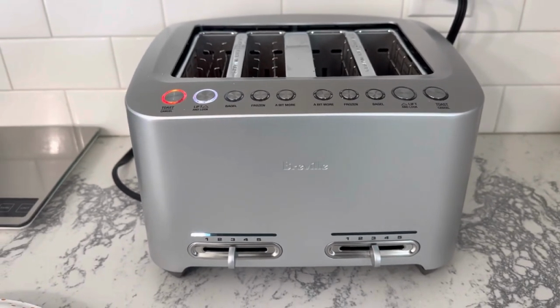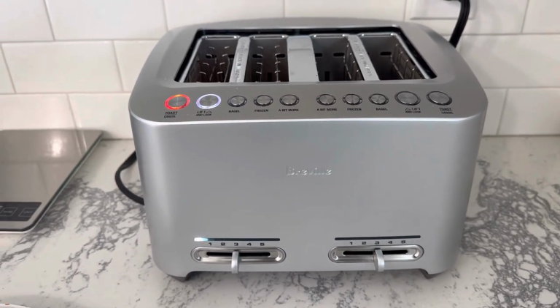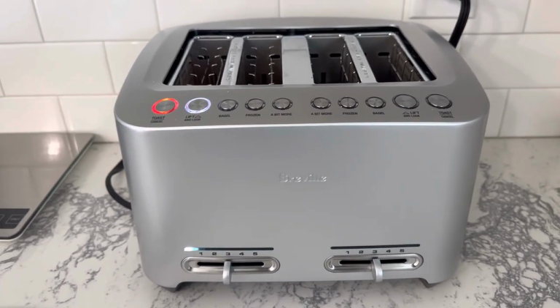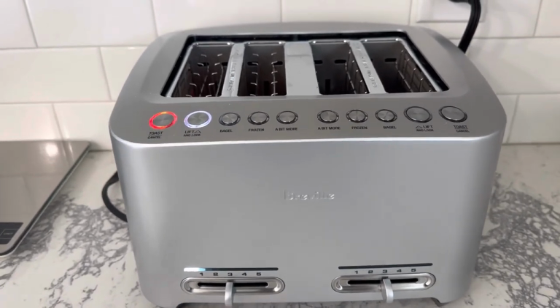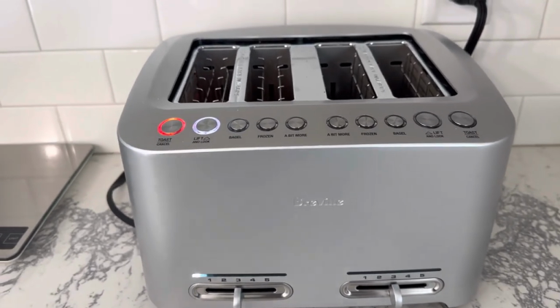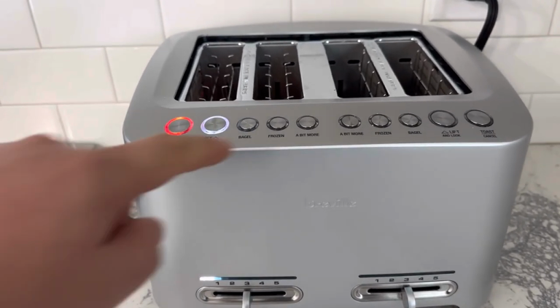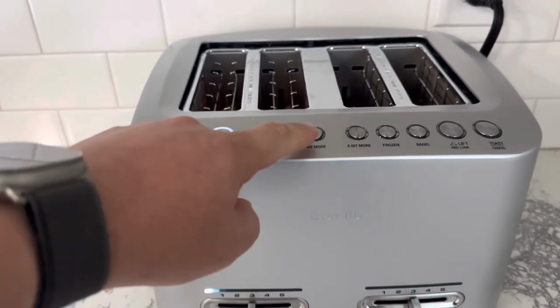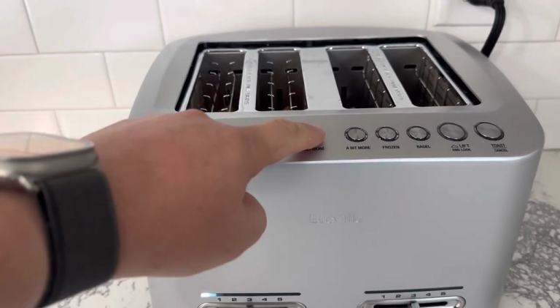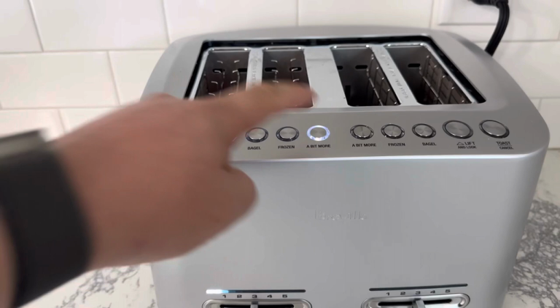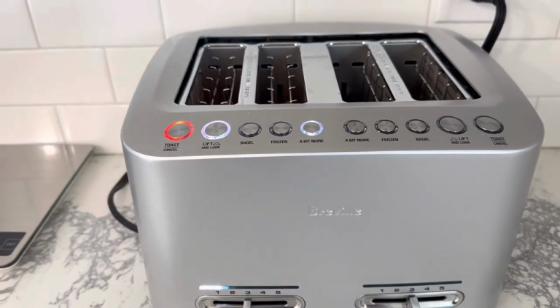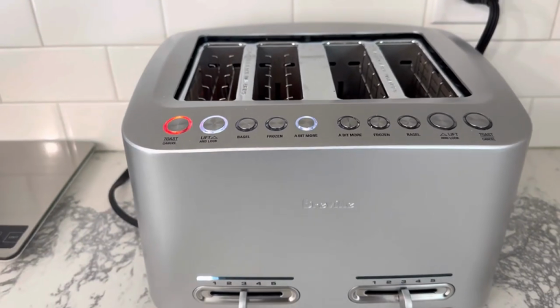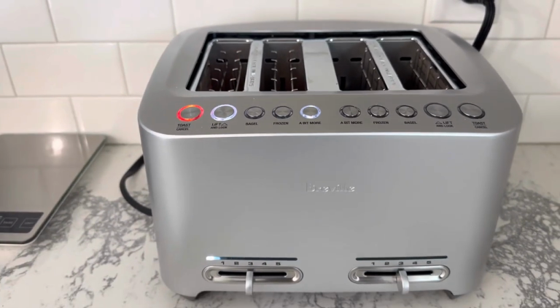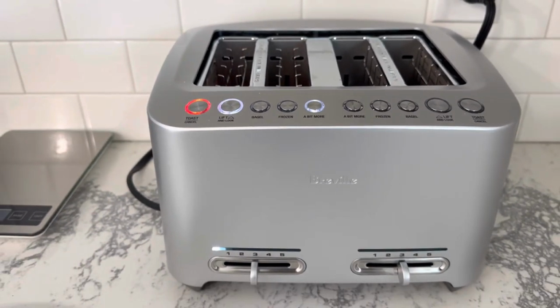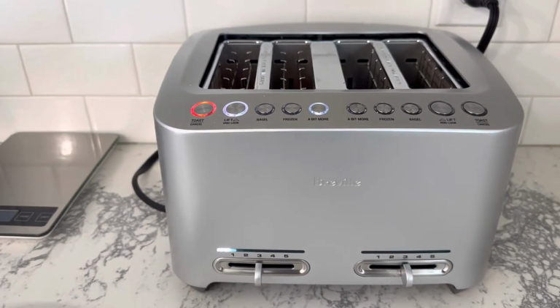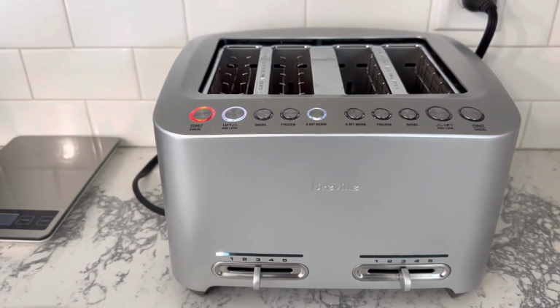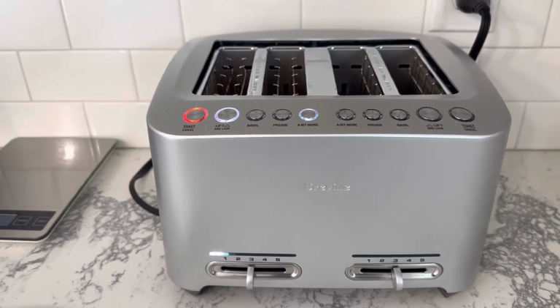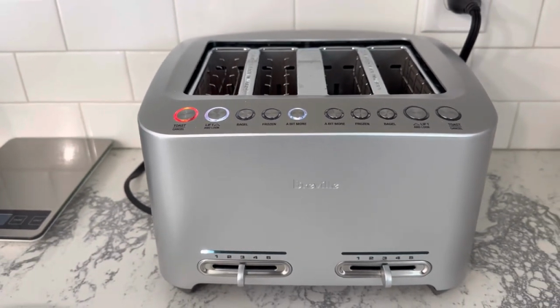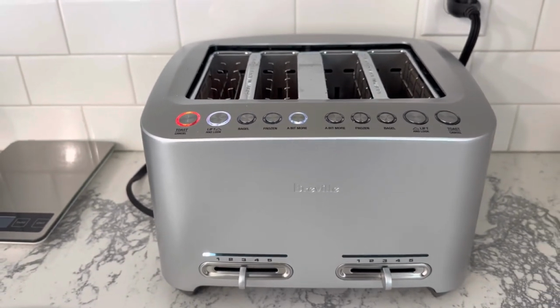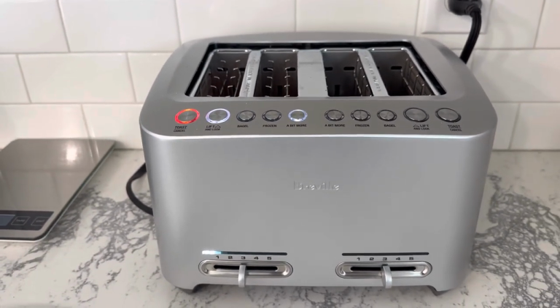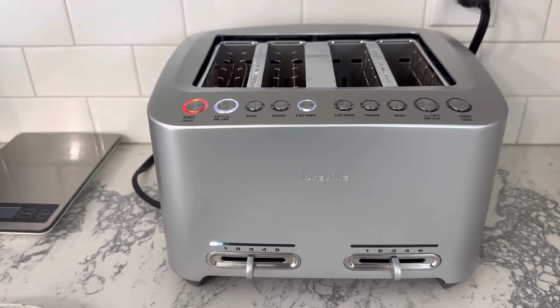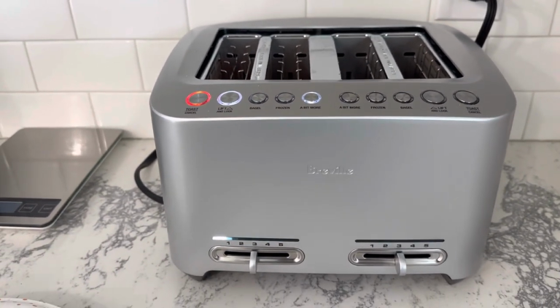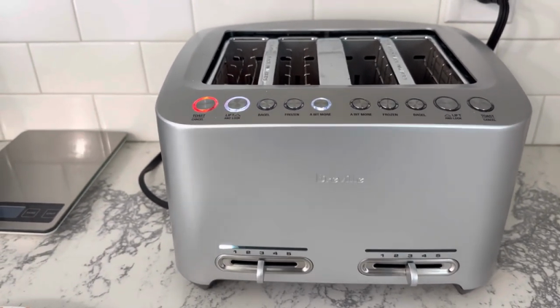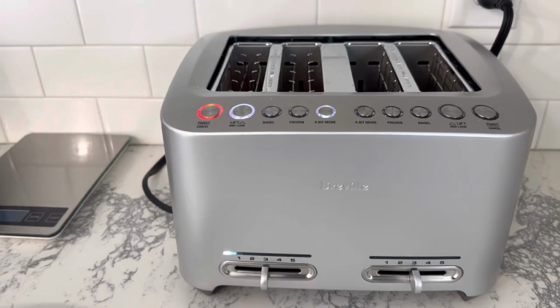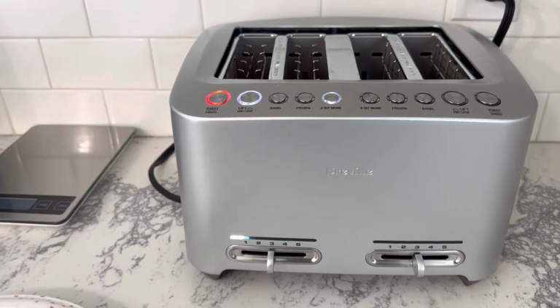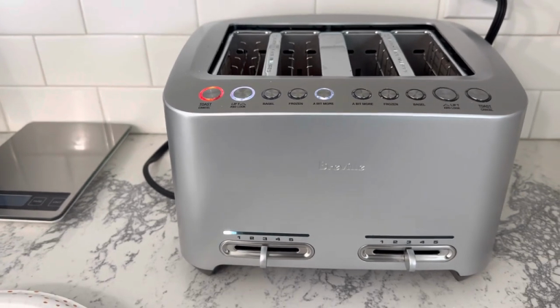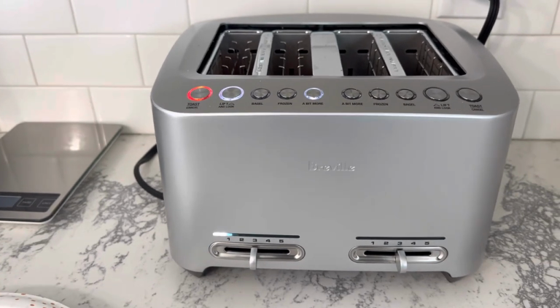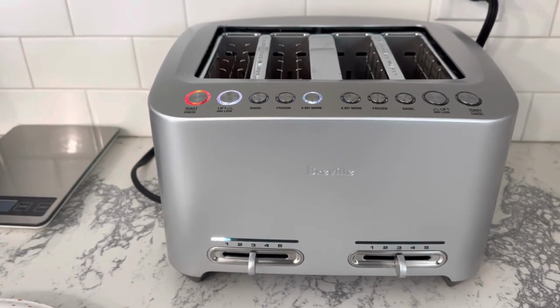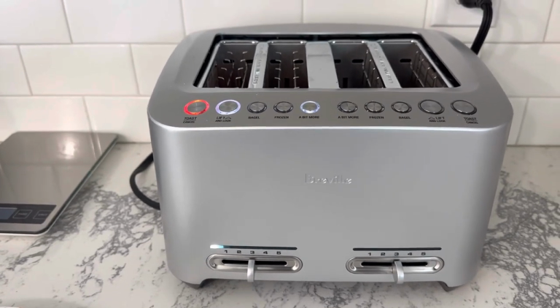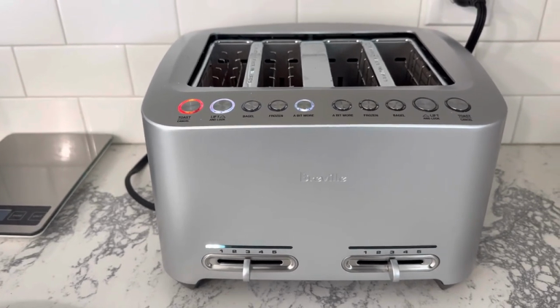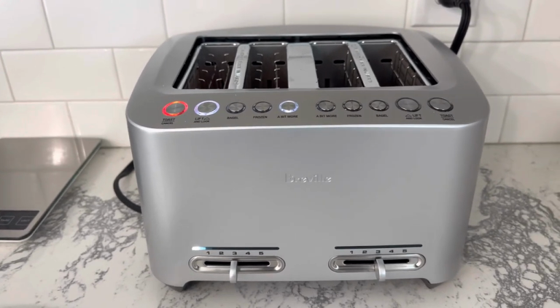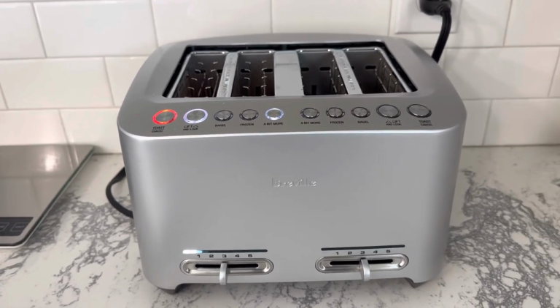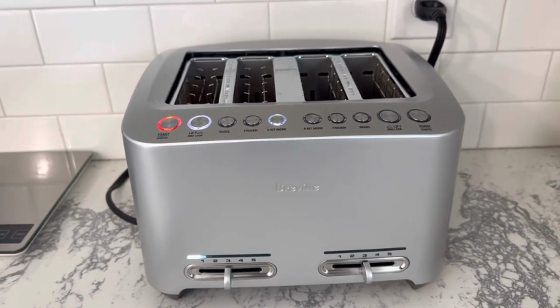You can see it's starting to brown a little — not too much. If we wanted to, we could also add a bit more time, so it'll actually add a little bit more time to the end of the toasting just to brown it a bit more.